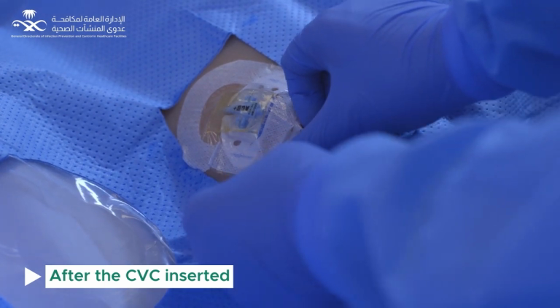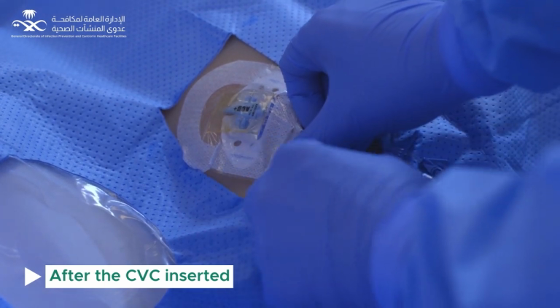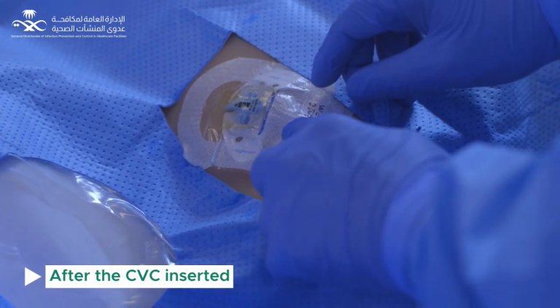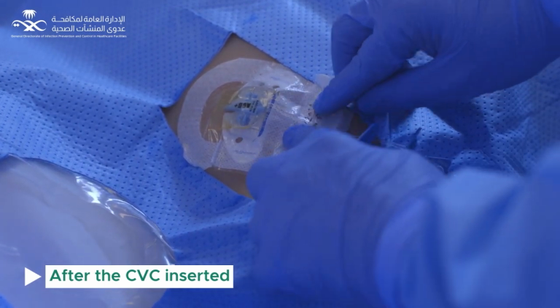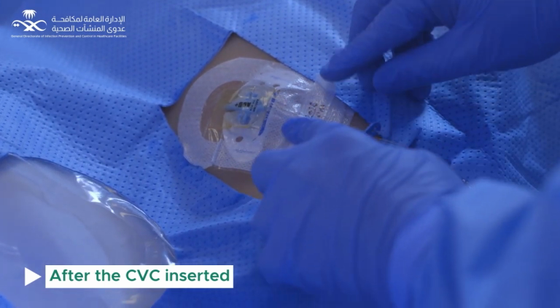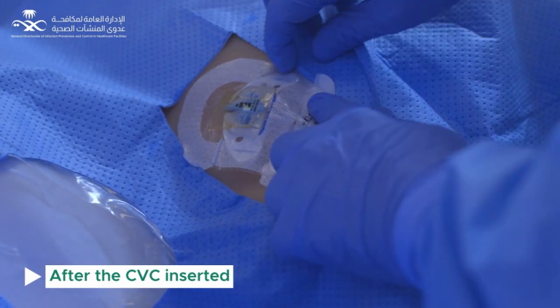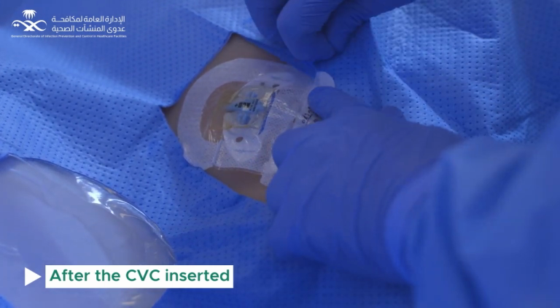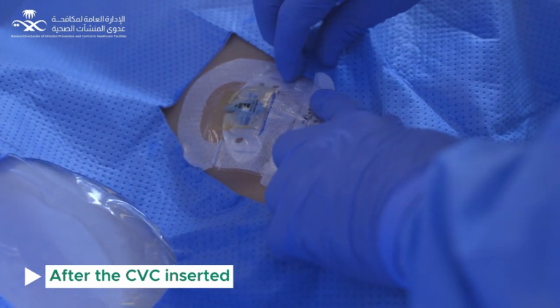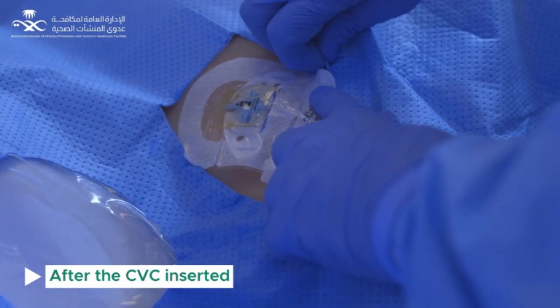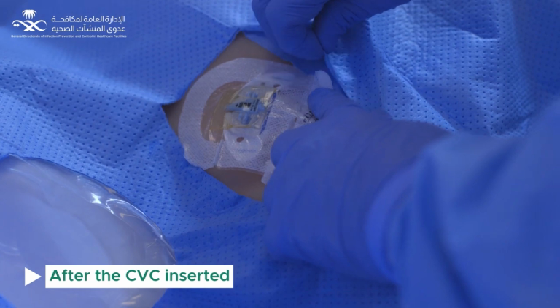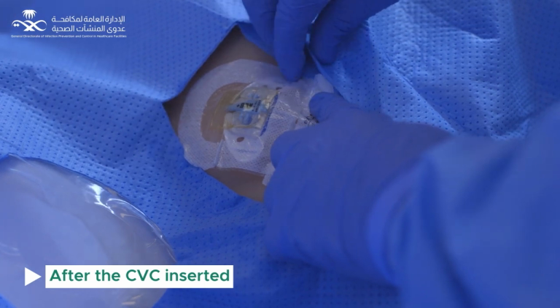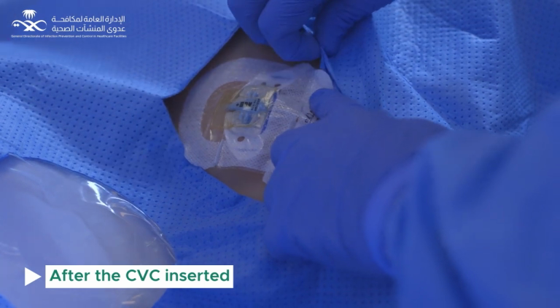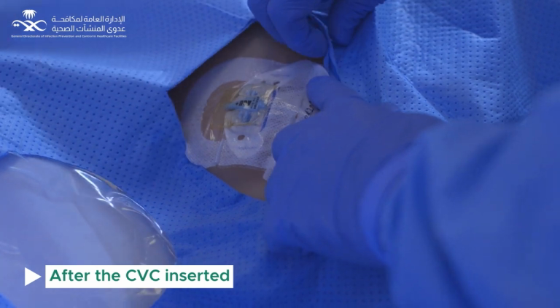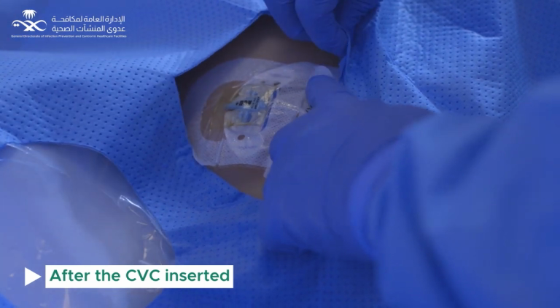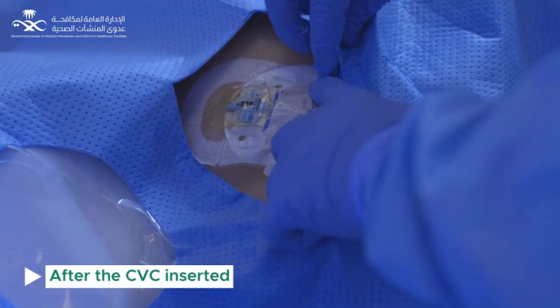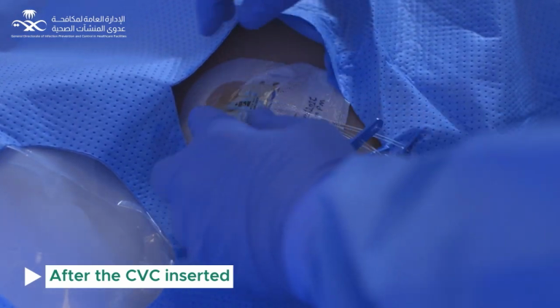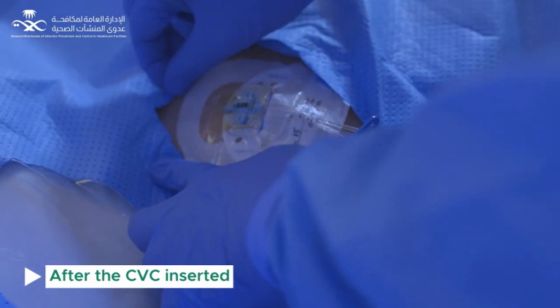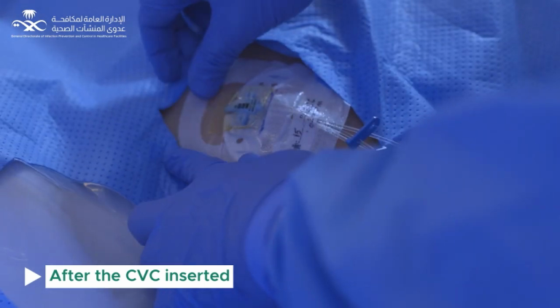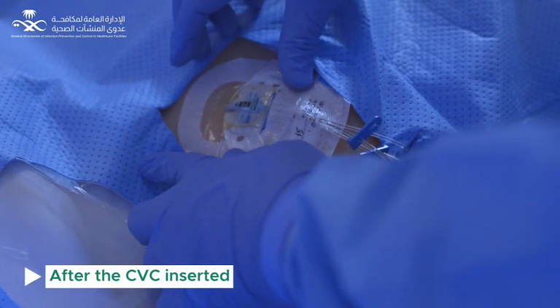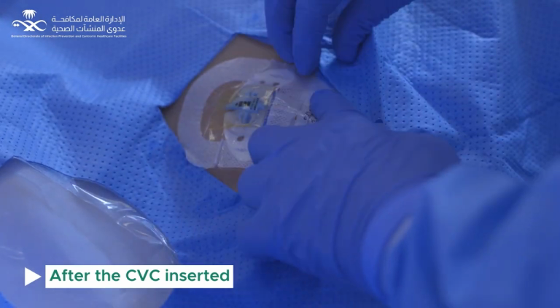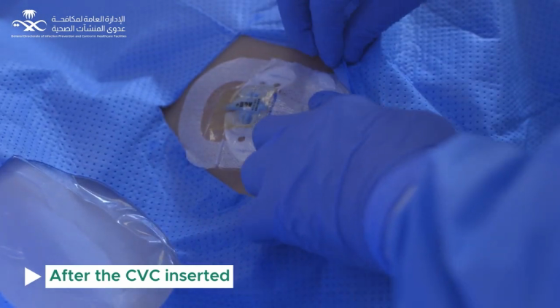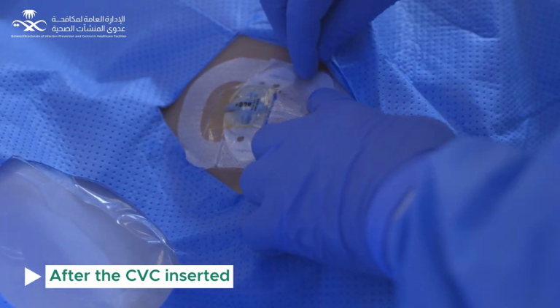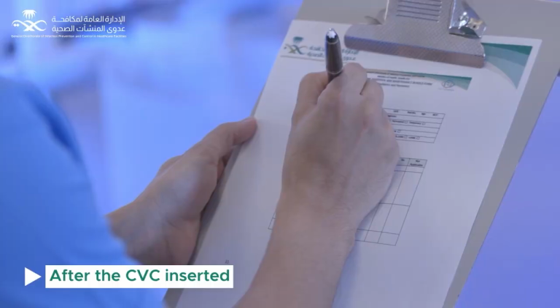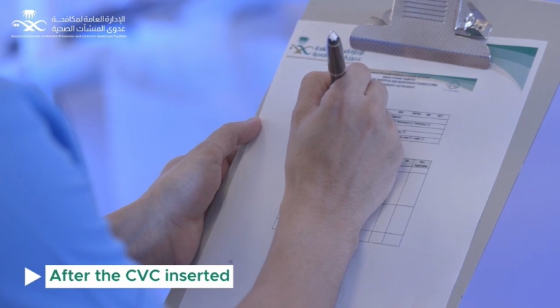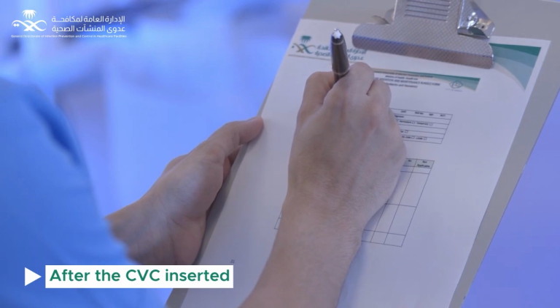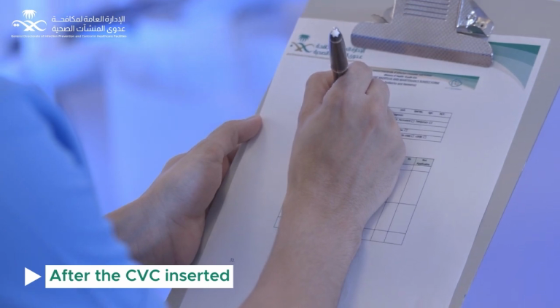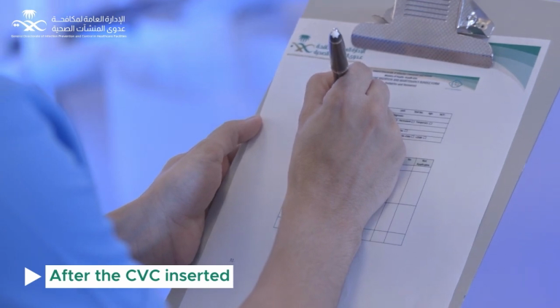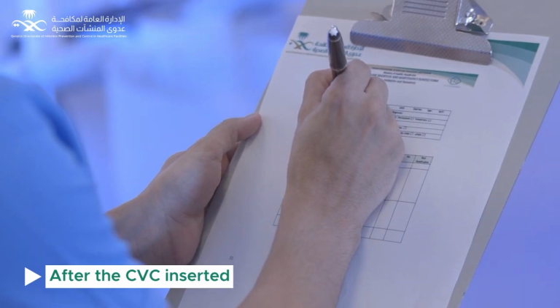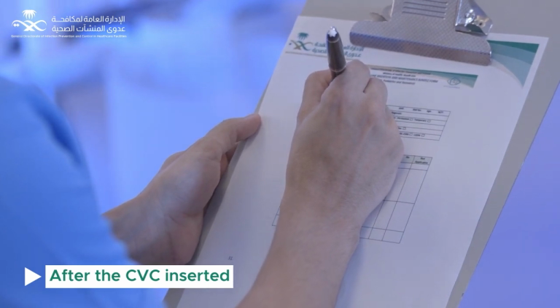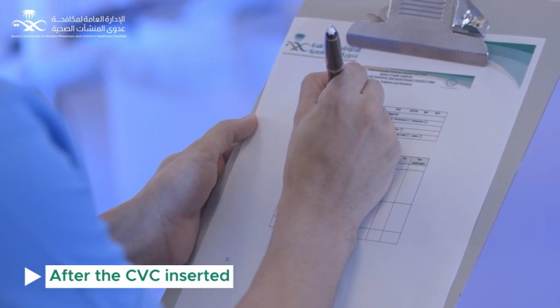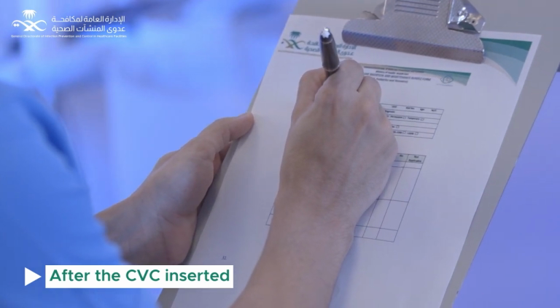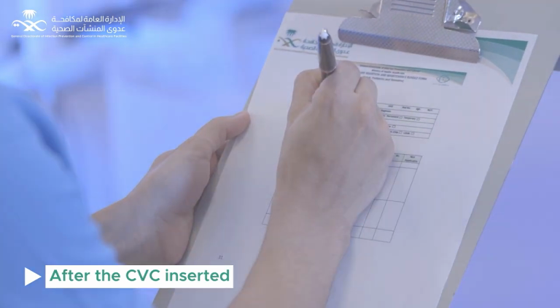Run a blood gas to ensure a venous sample. Chest x-ray to confirm placement and to check for pneumothorax. Document the central line insertion bundles.